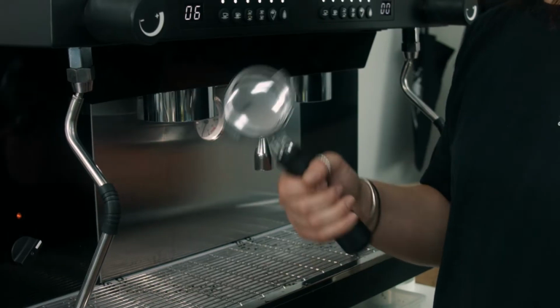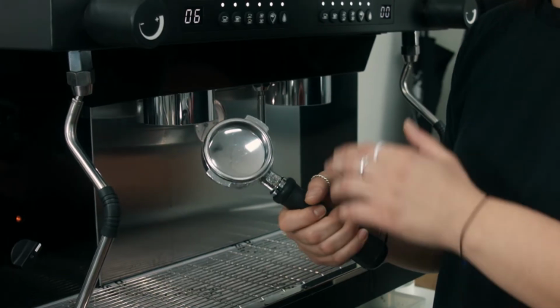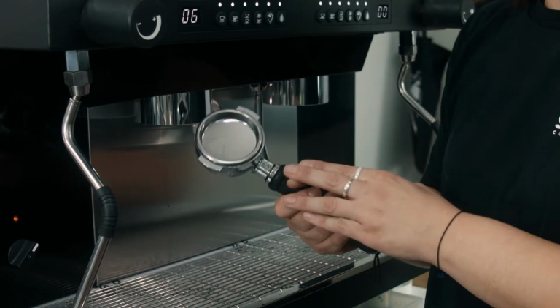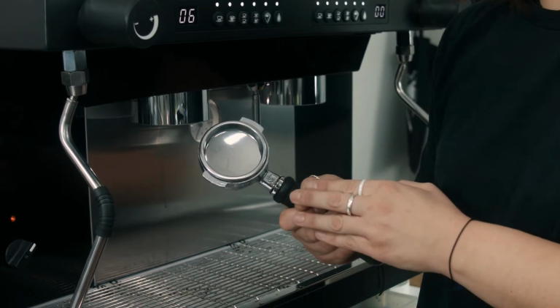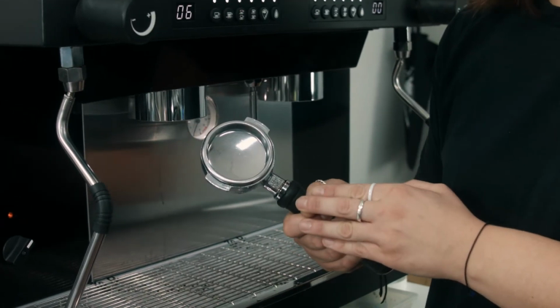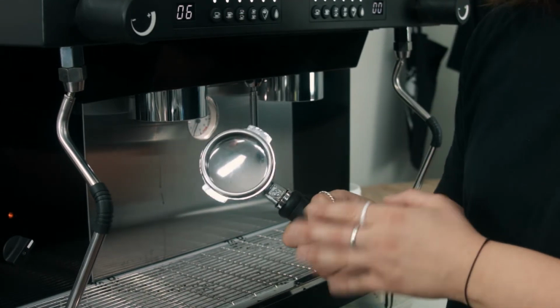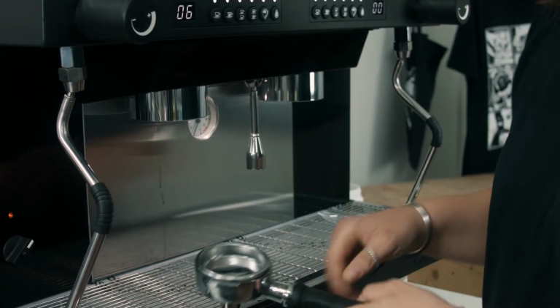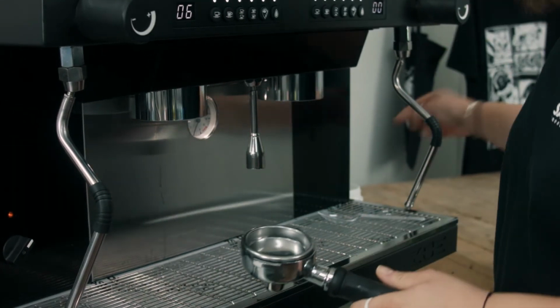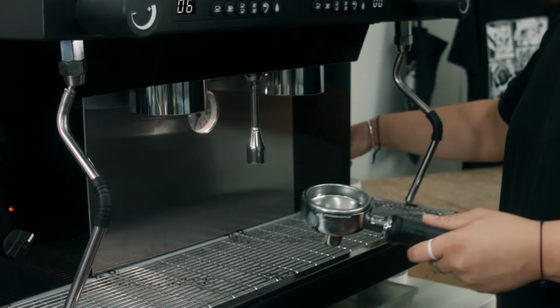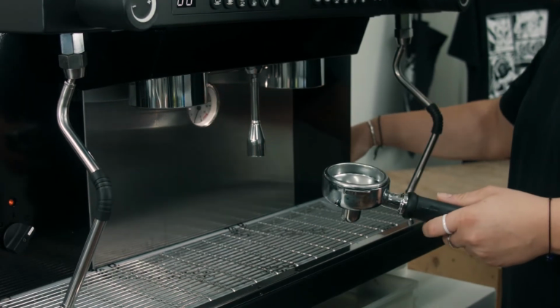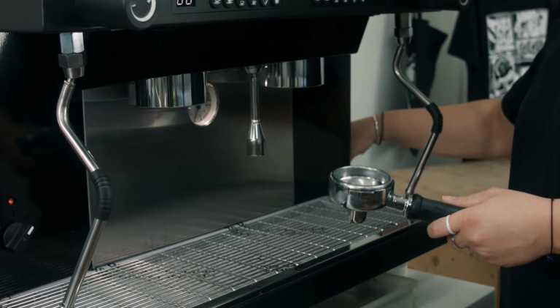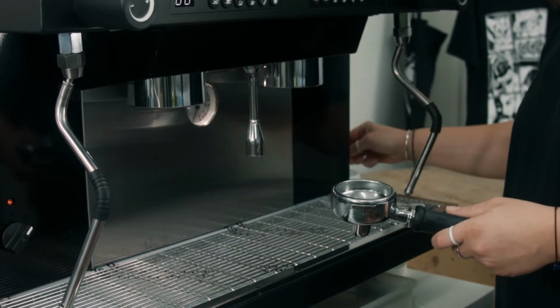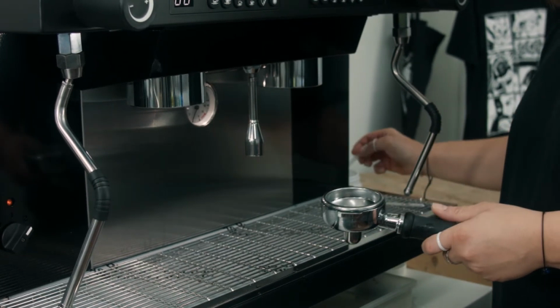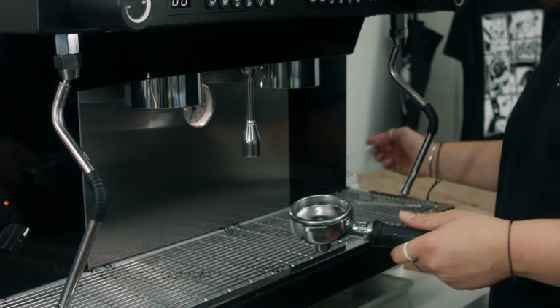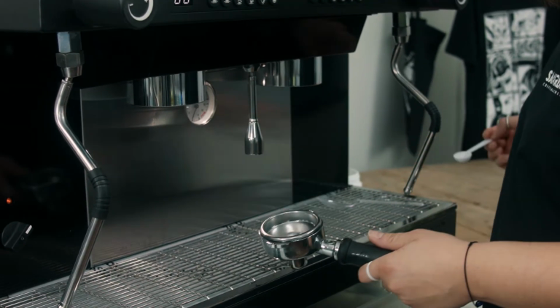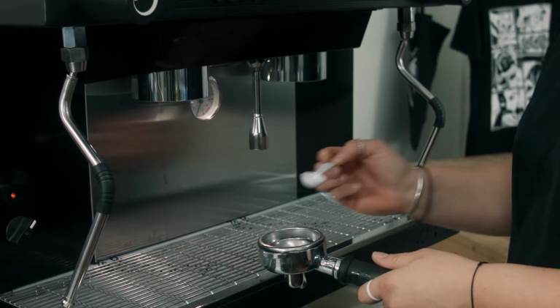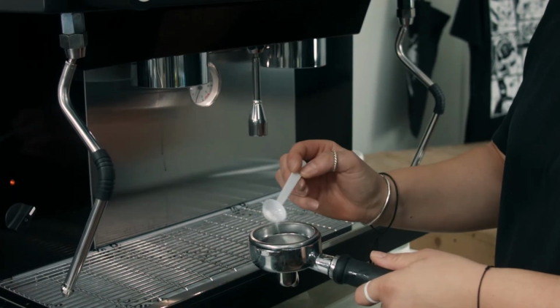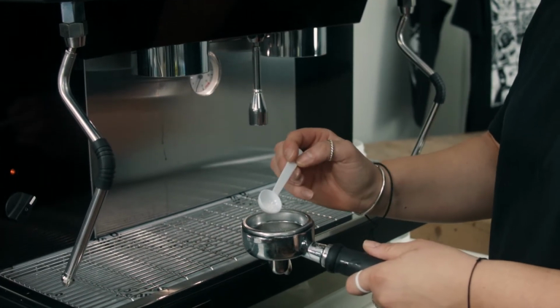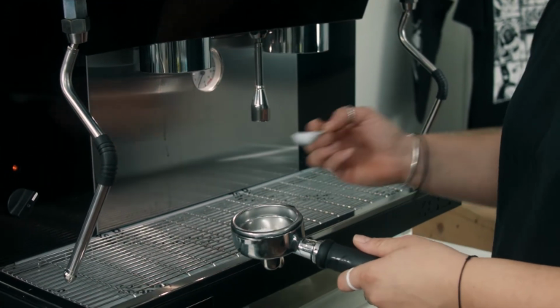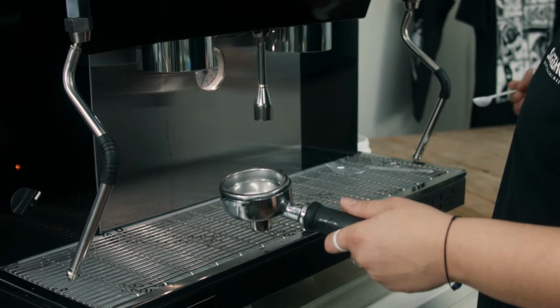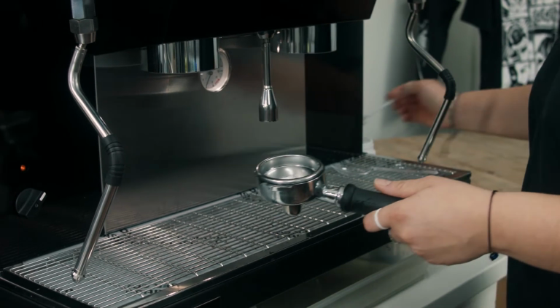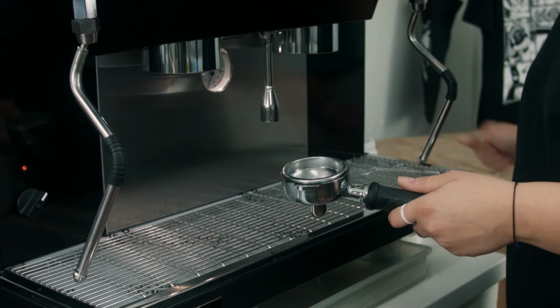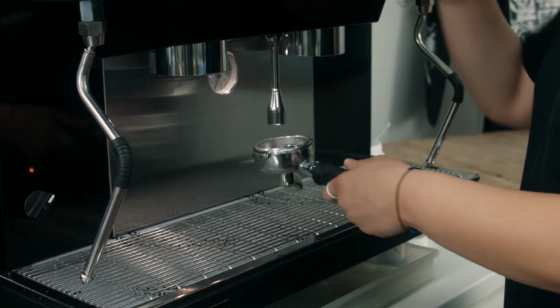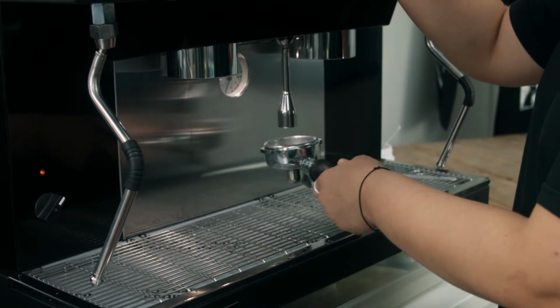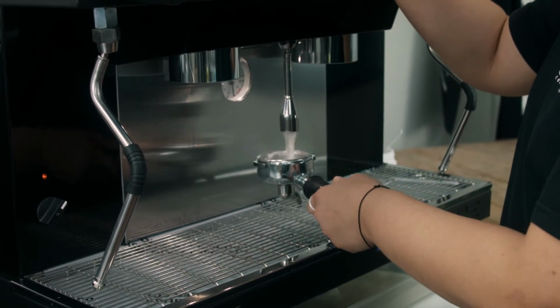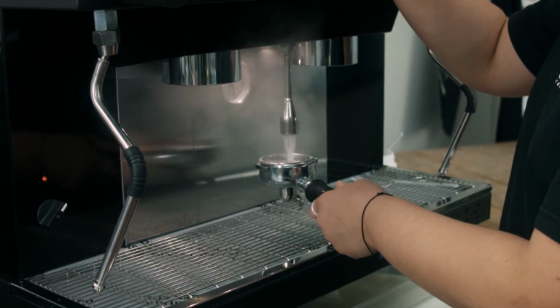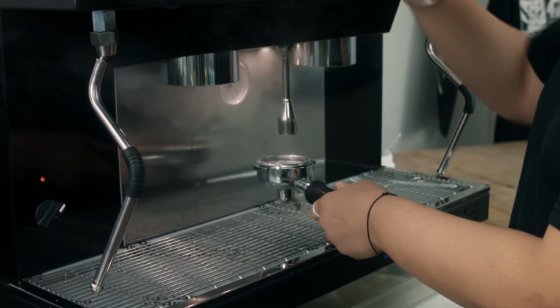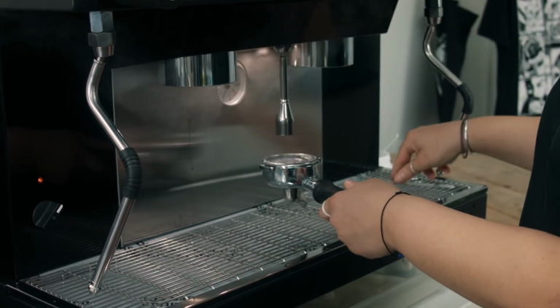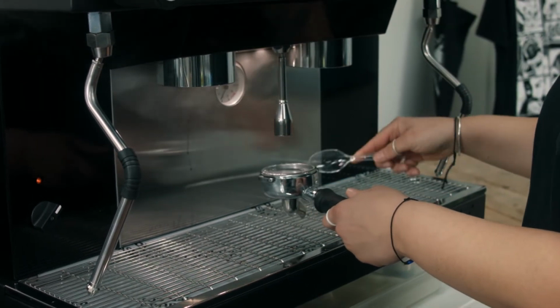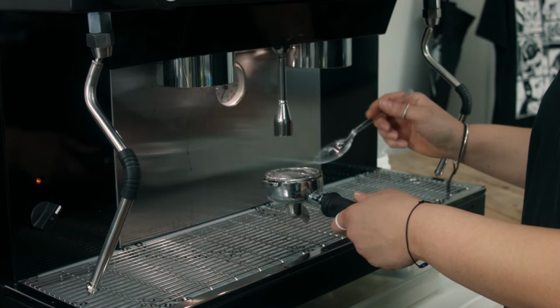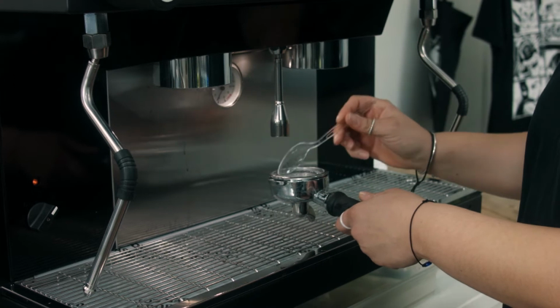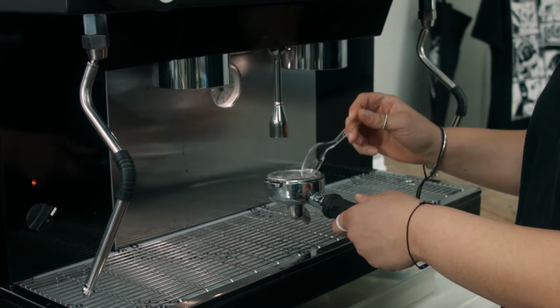First things first, you're going to need to use your blind handle. Some Cafetto — just a little bit, not a lot, say around that much. Dilute it down with some hot water and give it a stir if need be.